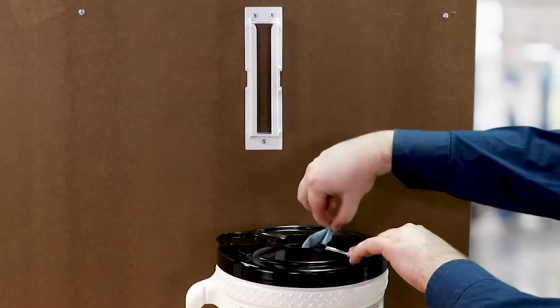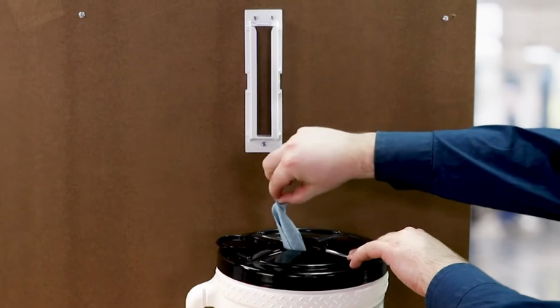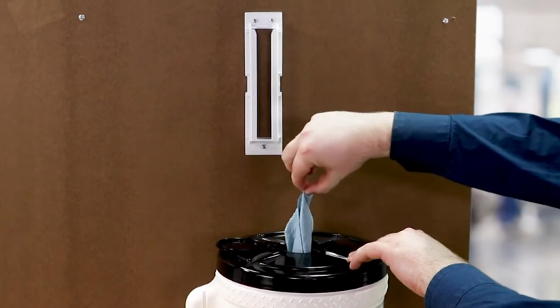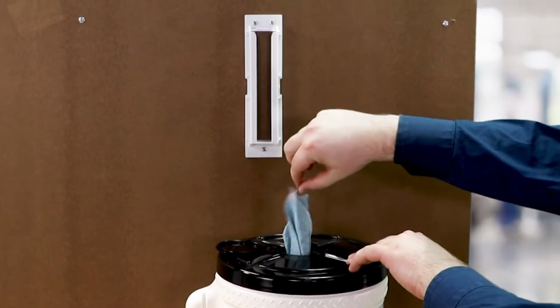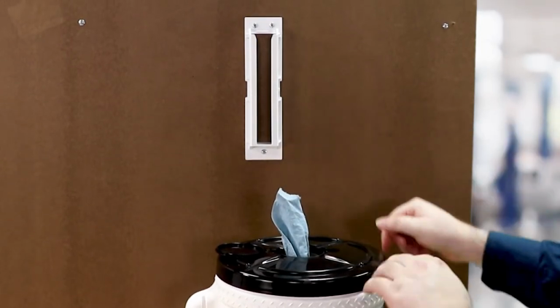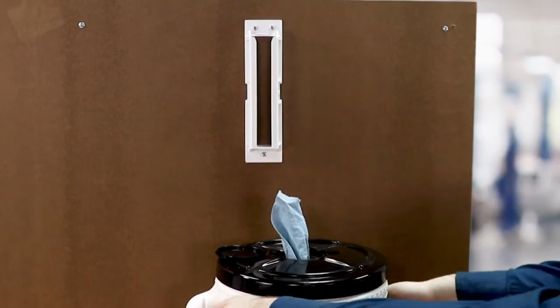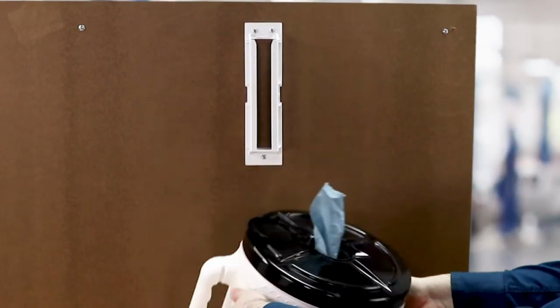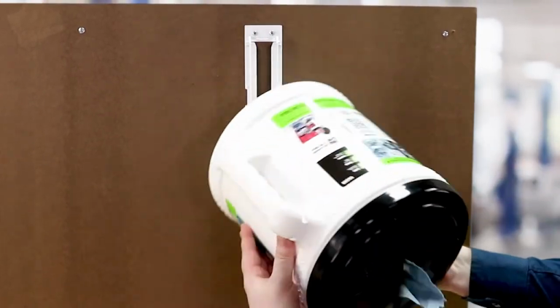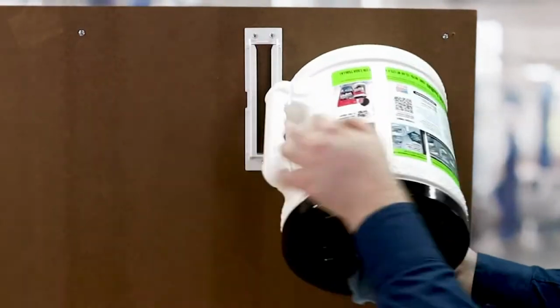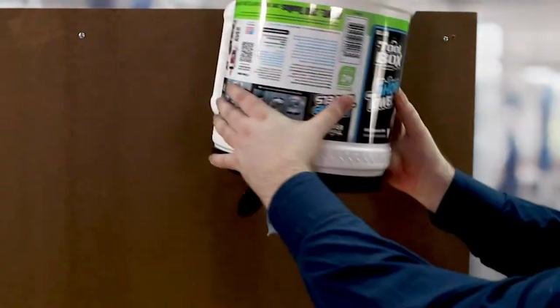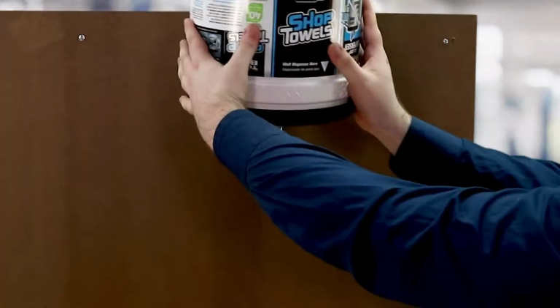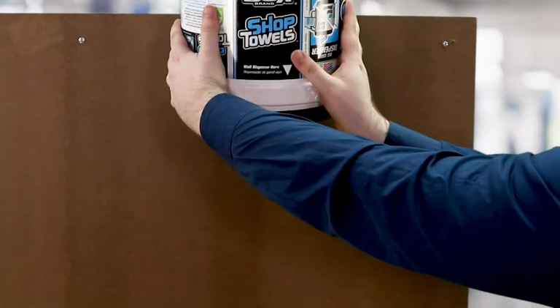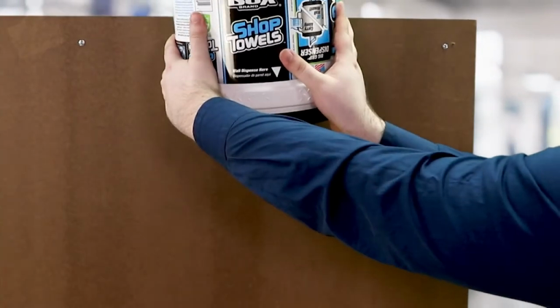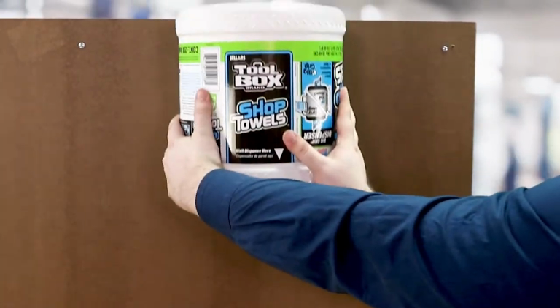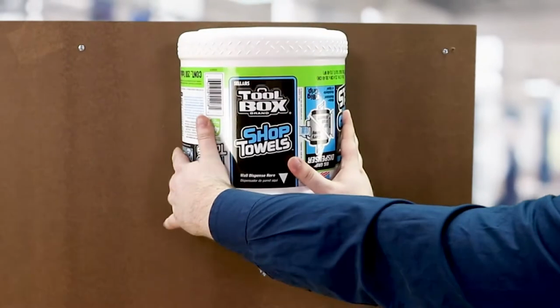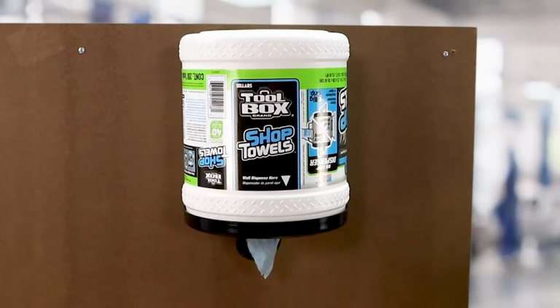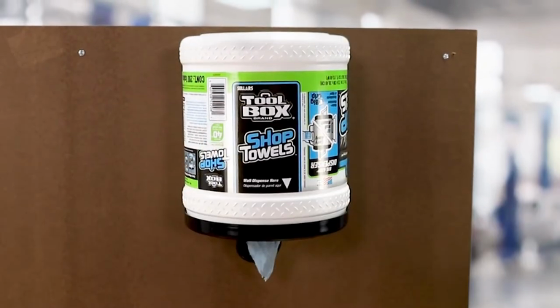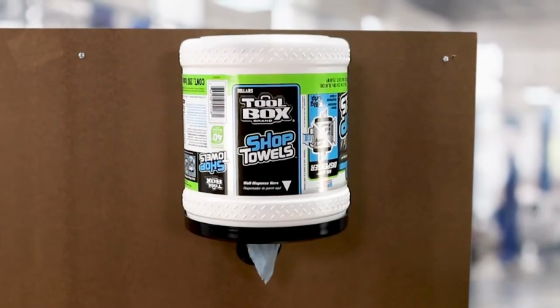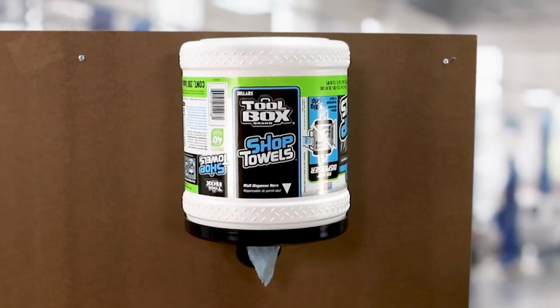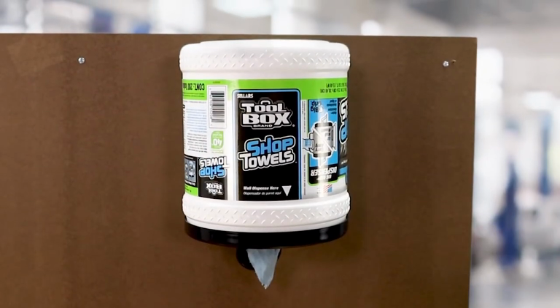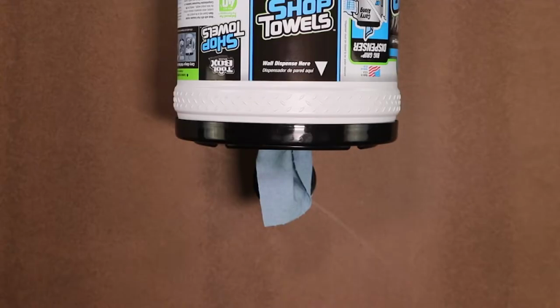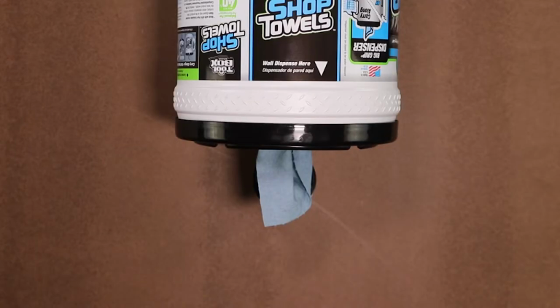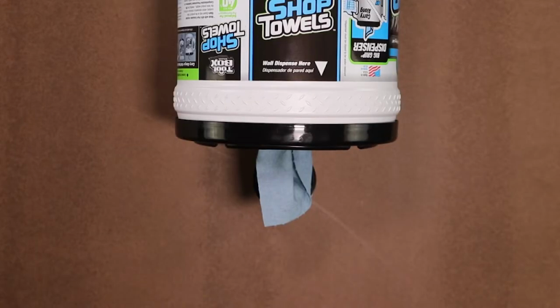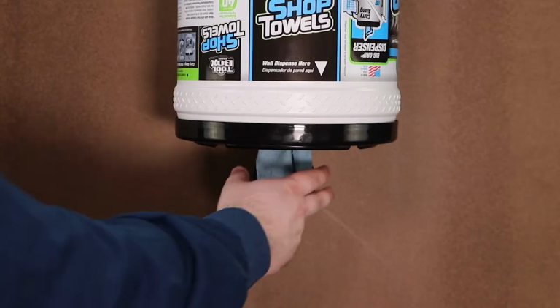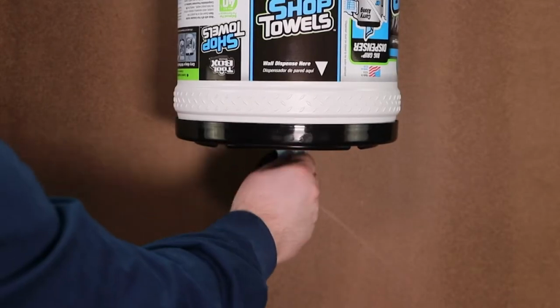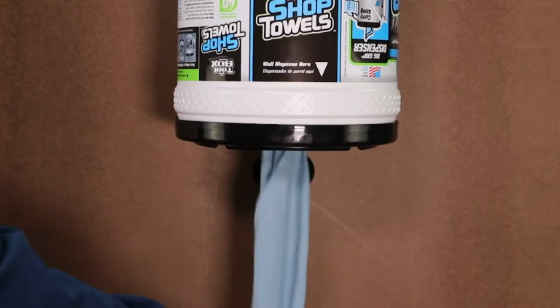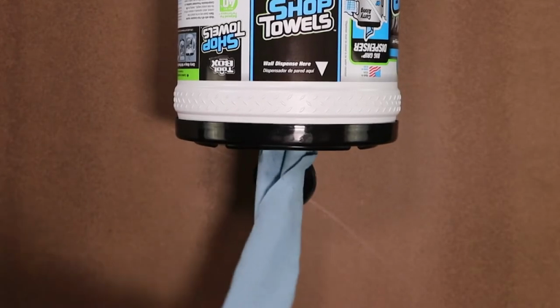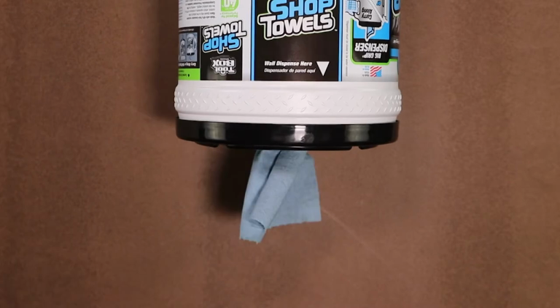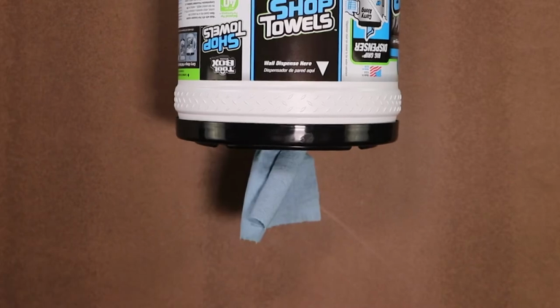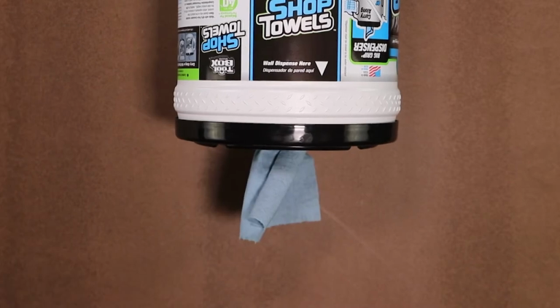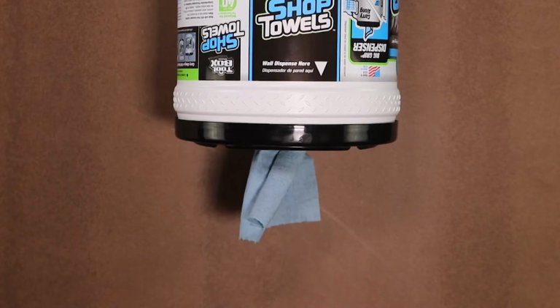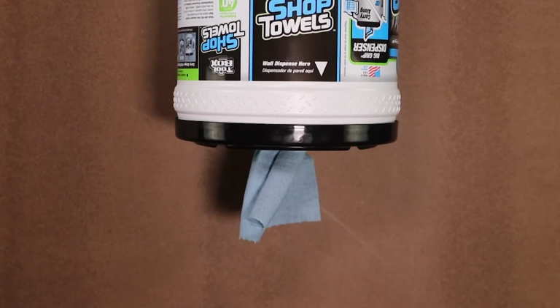Next, pull your first towel partly out and flip the bucket. Place it into the bracket. You're ready to dispense. To dispense a towel, simply pull the towel down and then to the side over the lid's teeth.